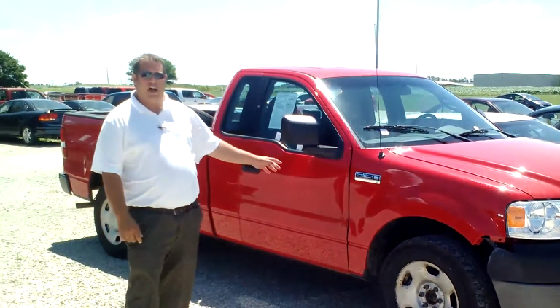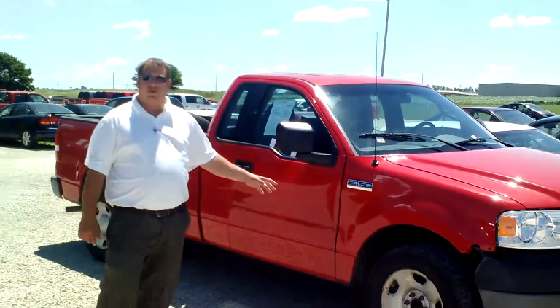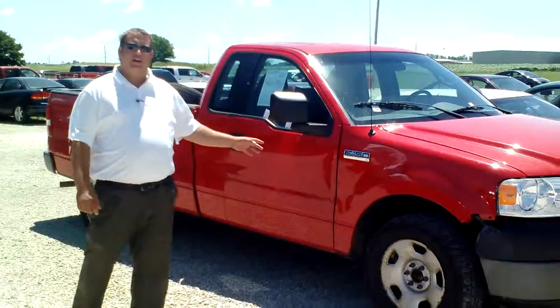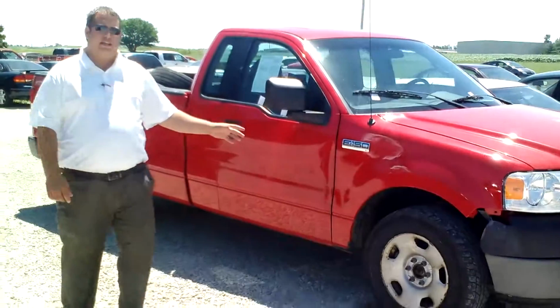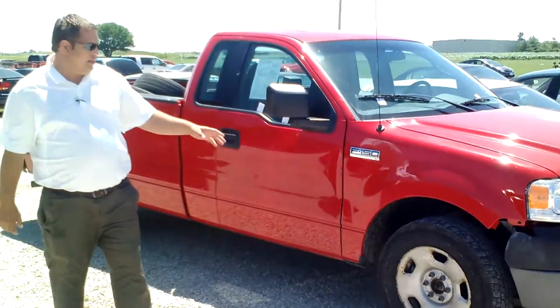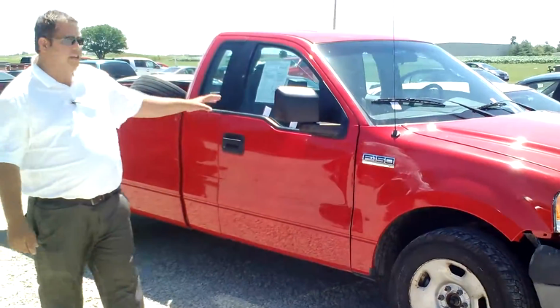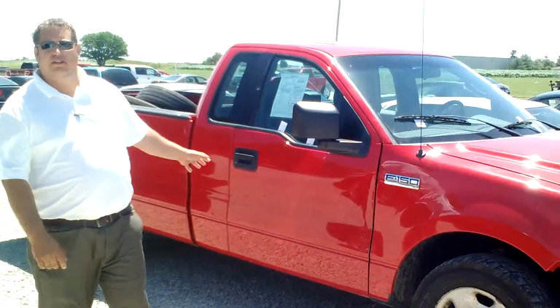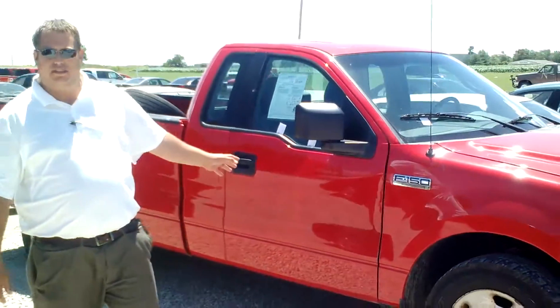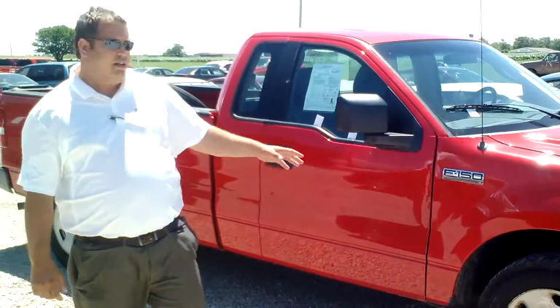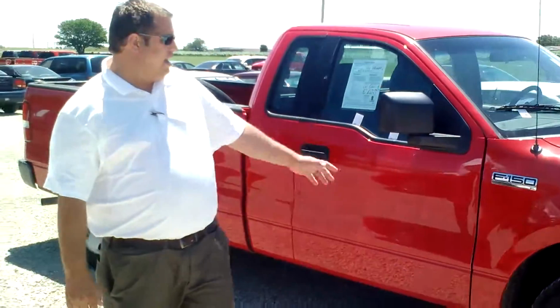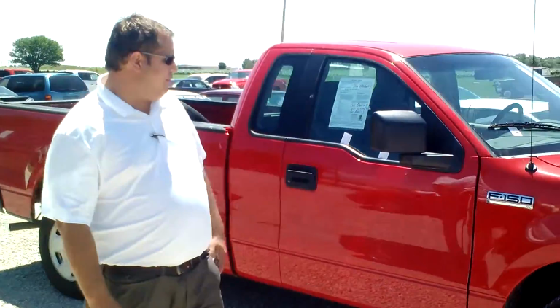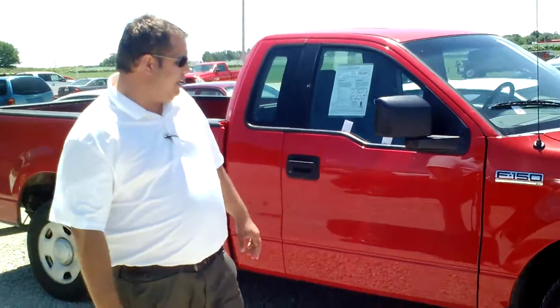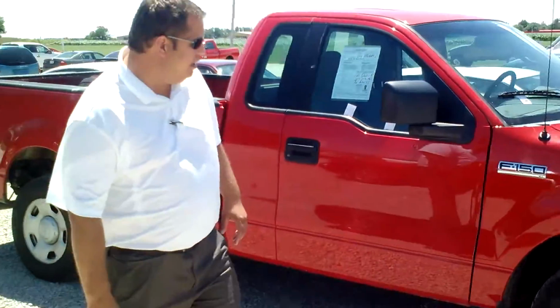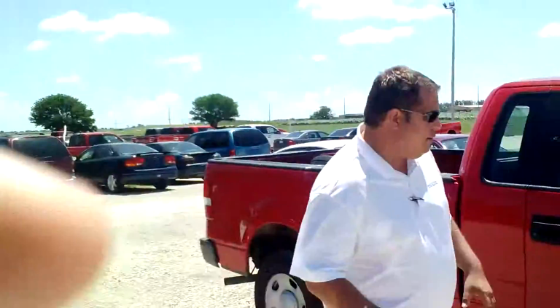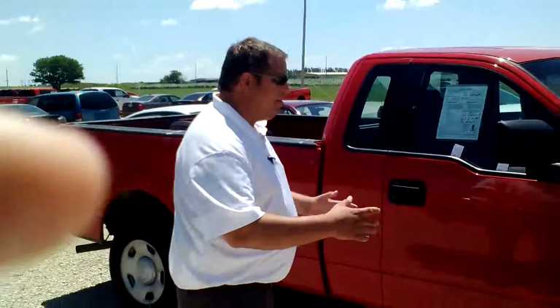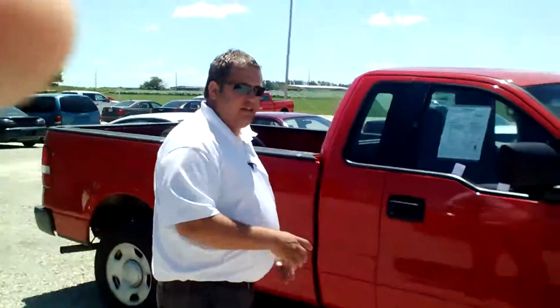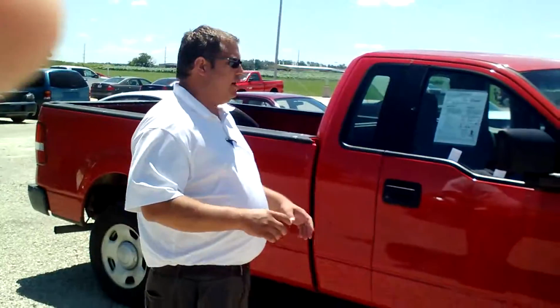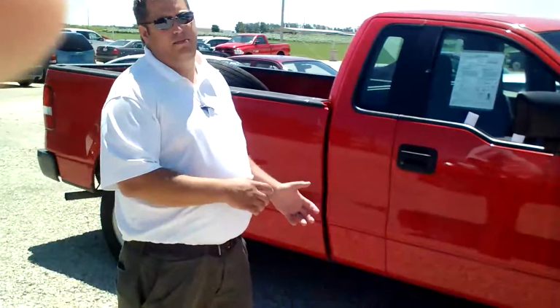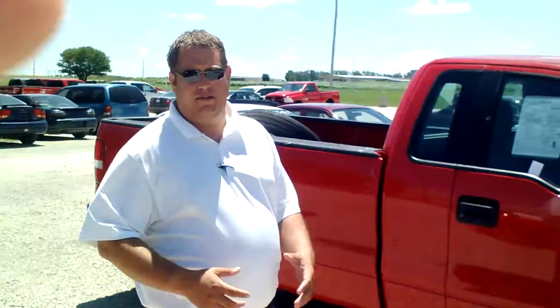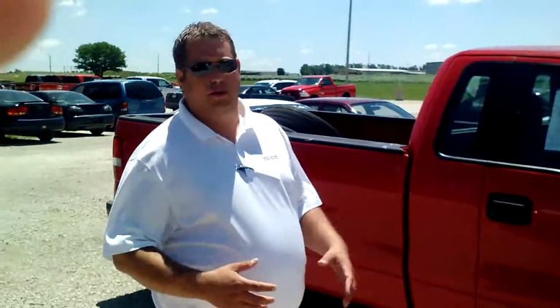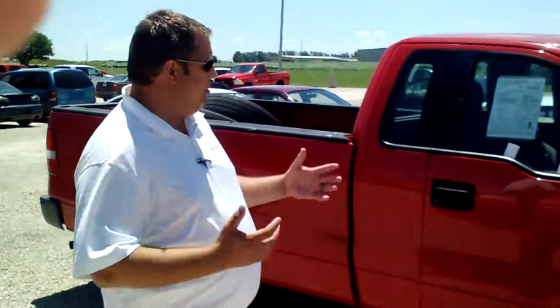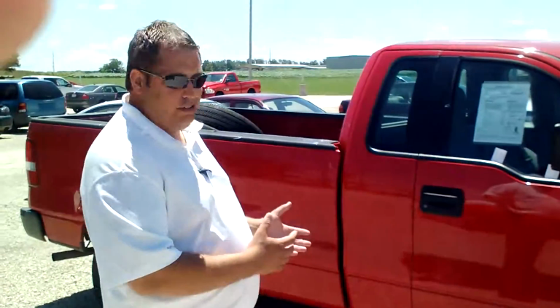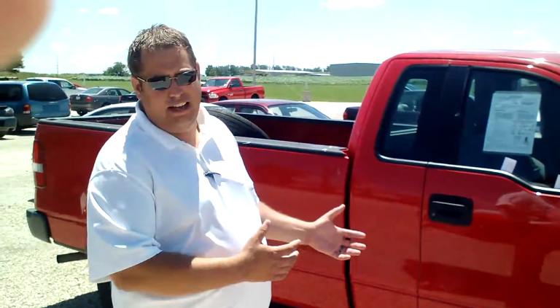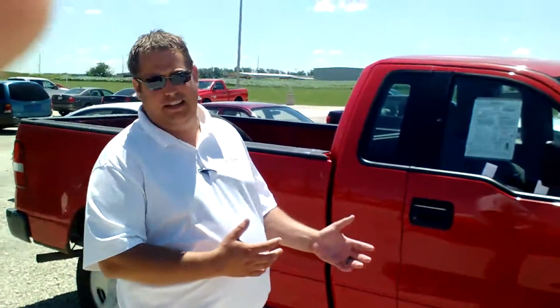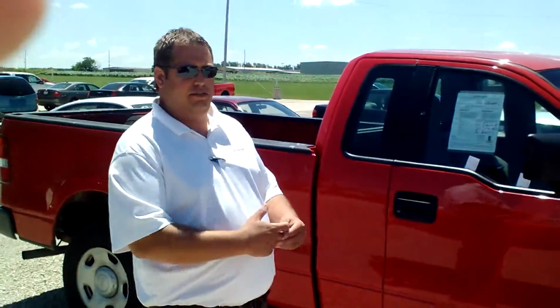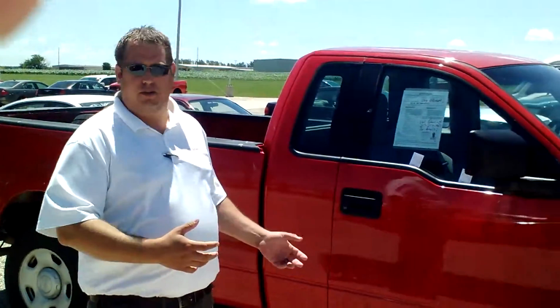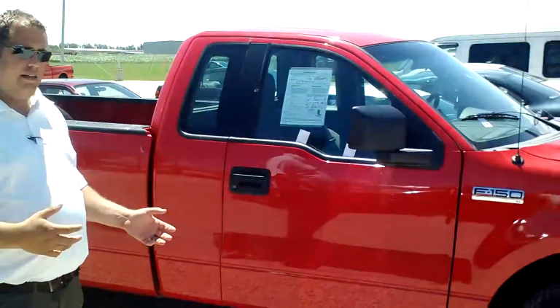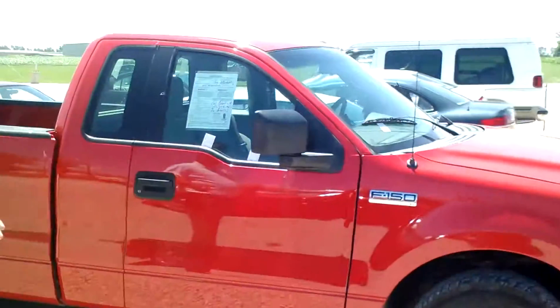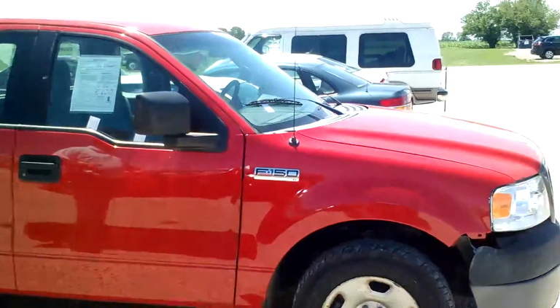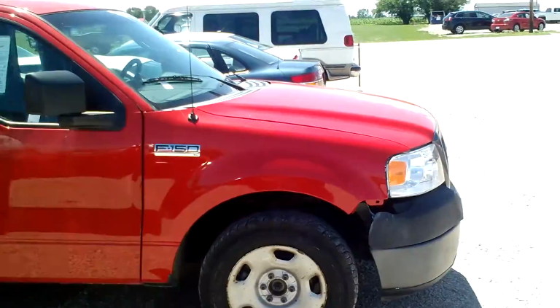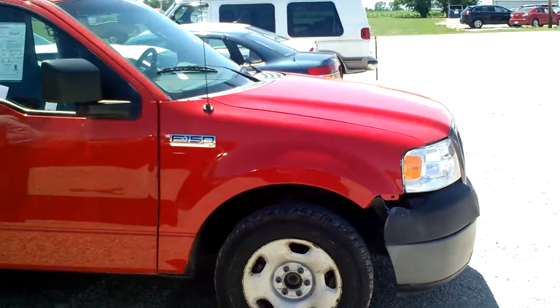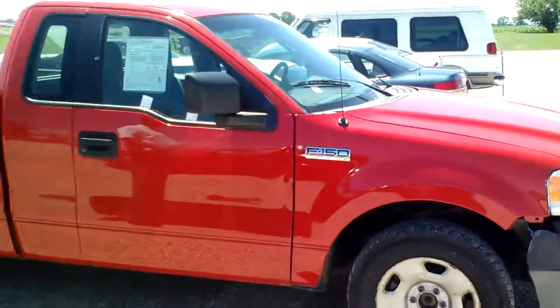It's got the vinyl floor, it's very easy to keep clean. It does have cloth seats though, AM FM radio. What's nice about this truck, it's going to be very affordable. It's still 2006, so it's not an old beater, but it's going to be affordable for anybody.